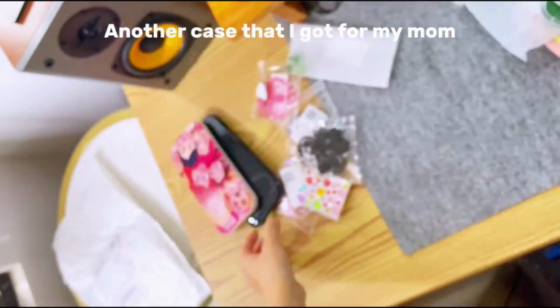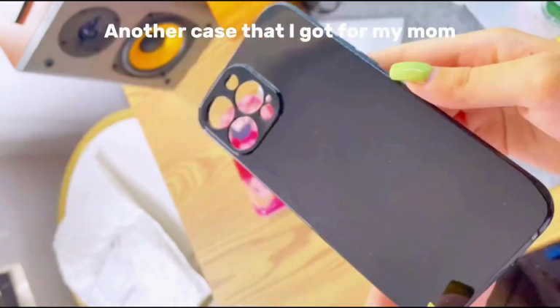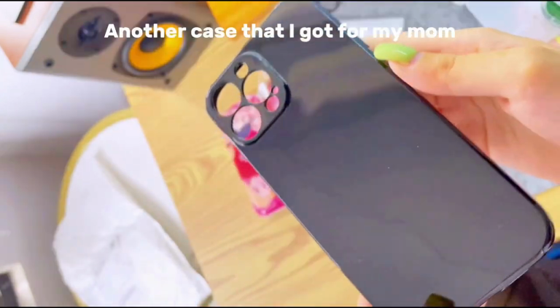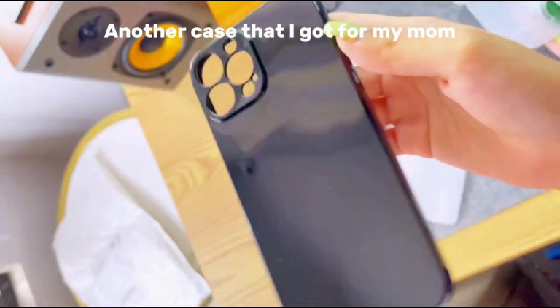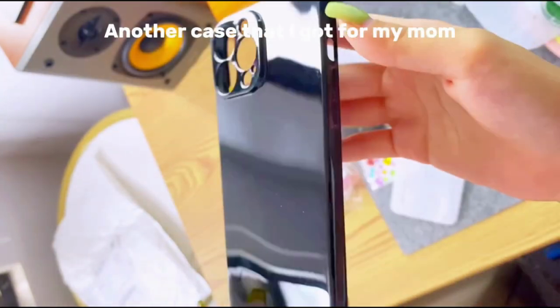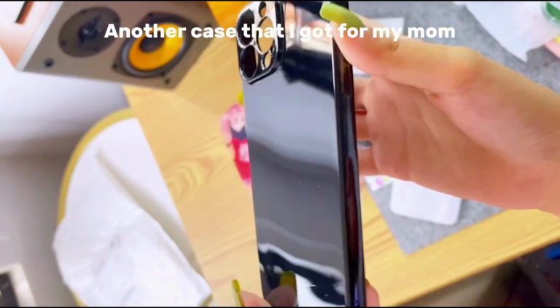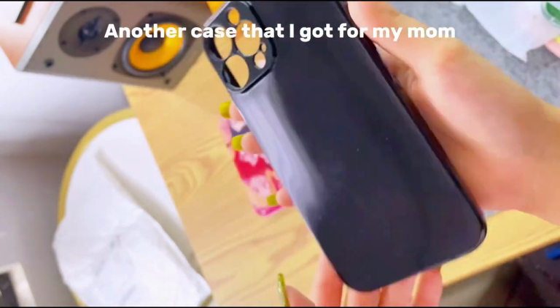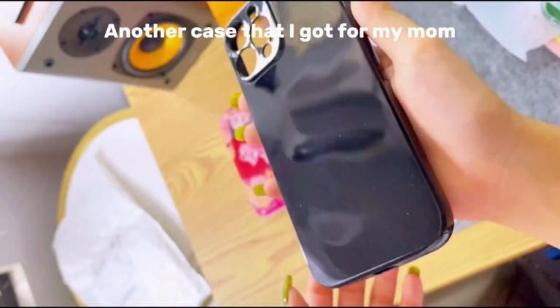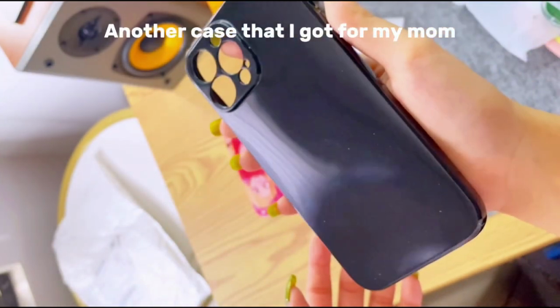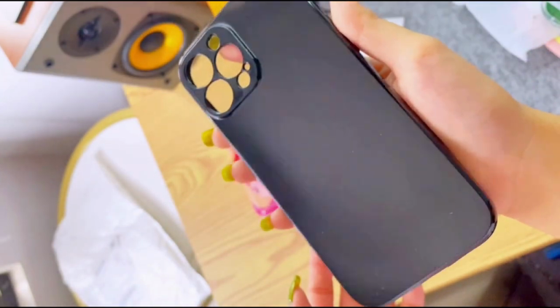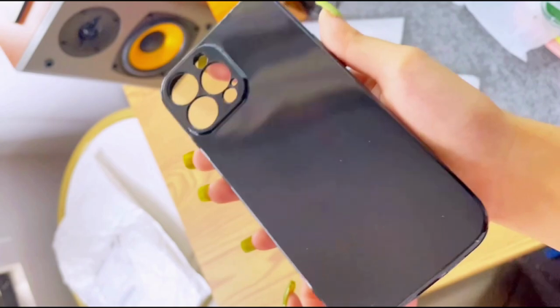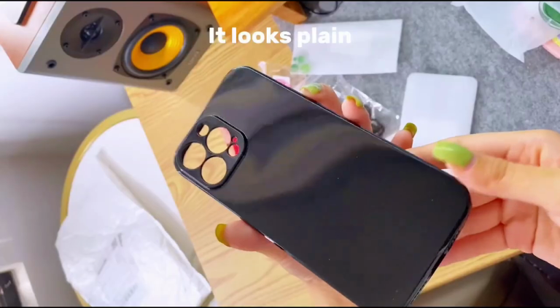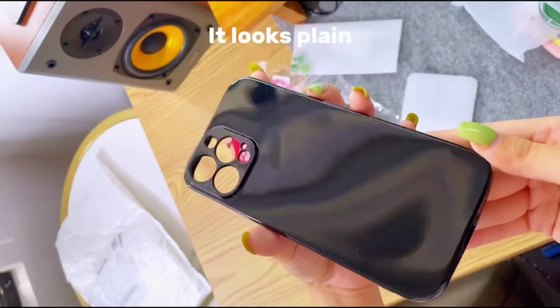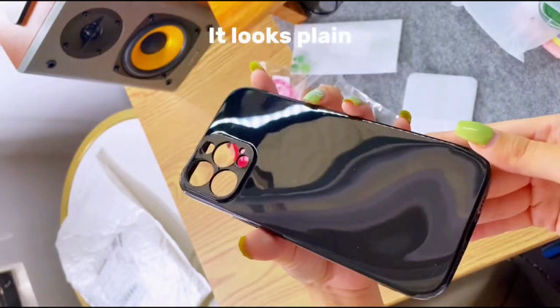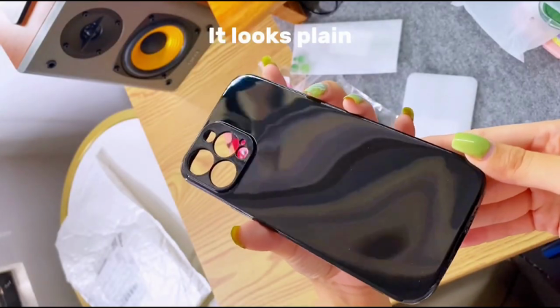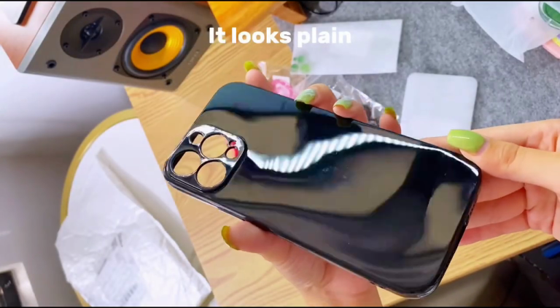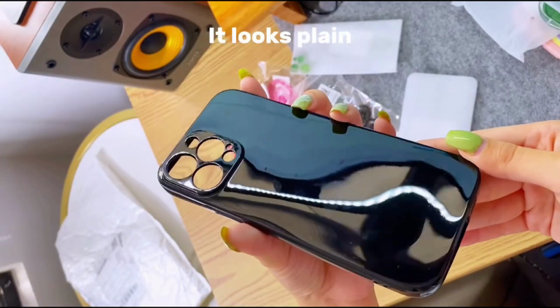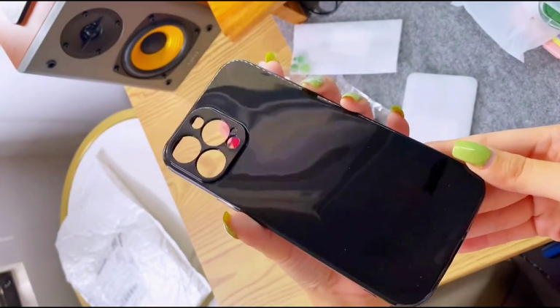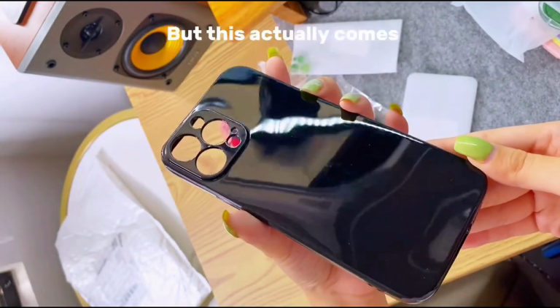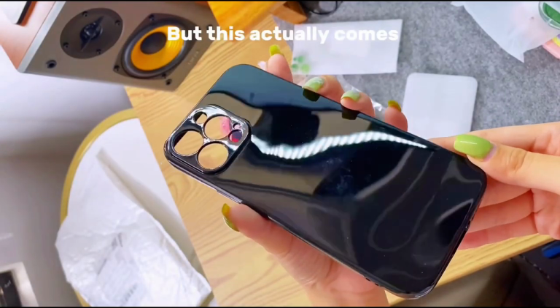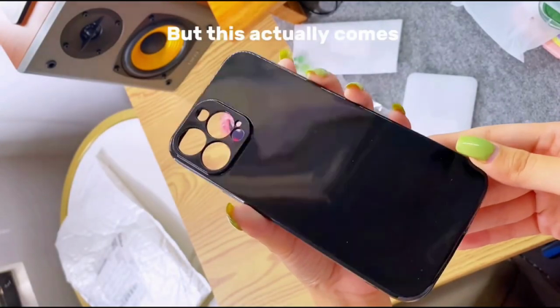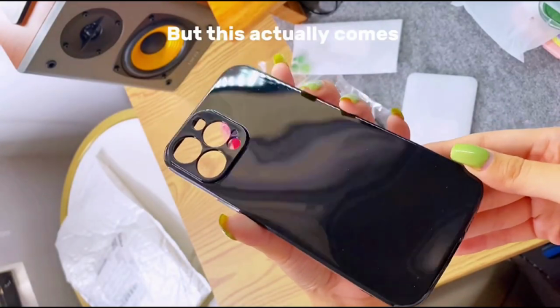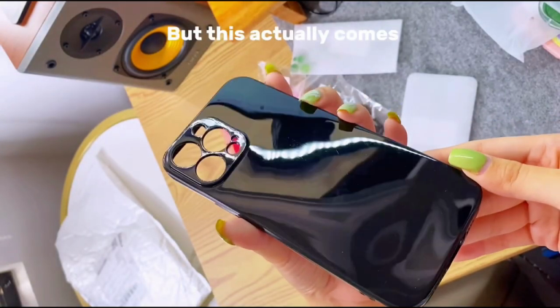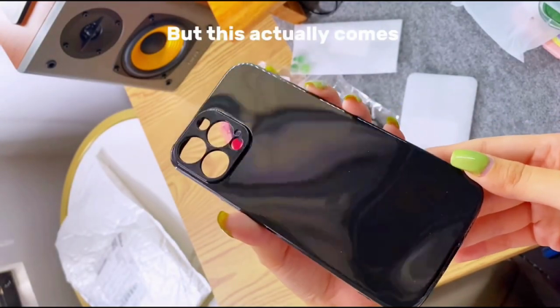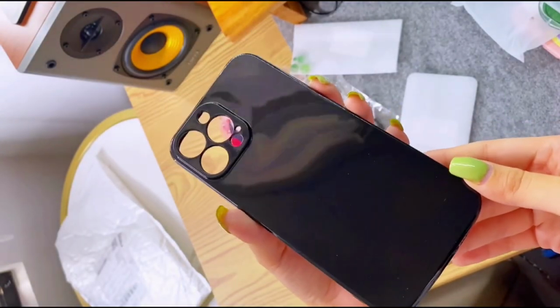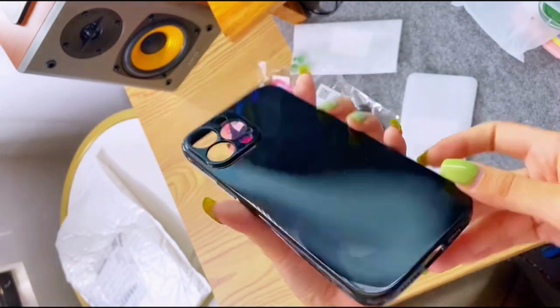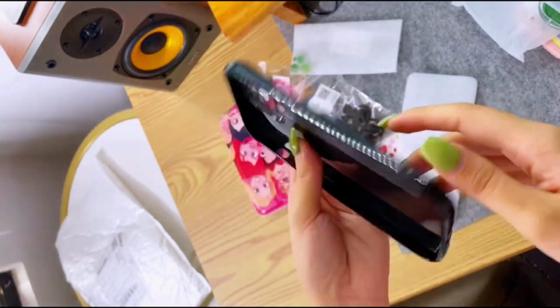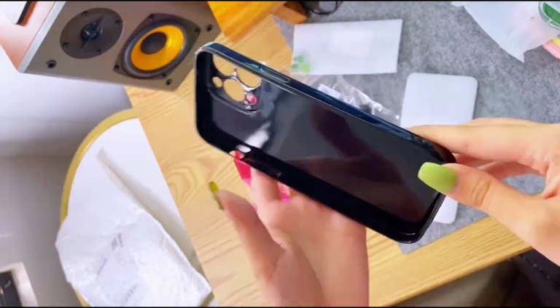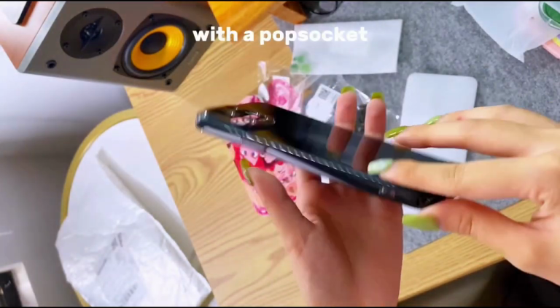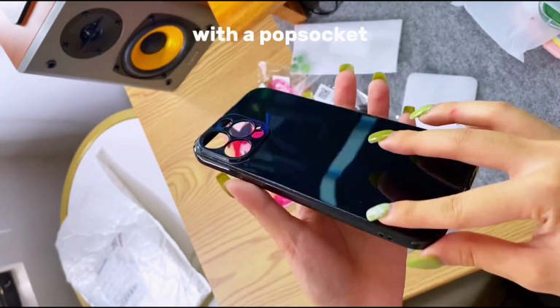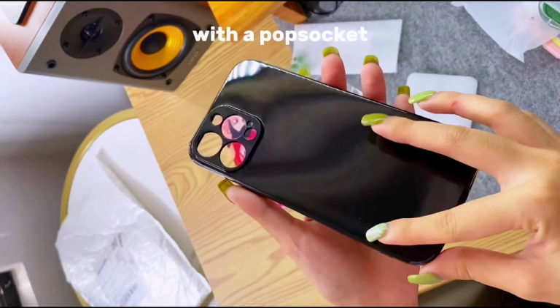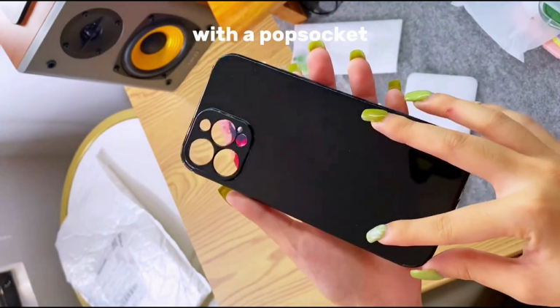Another case that I got for my mom. It looks plain, but this actually comes with a pop socket.